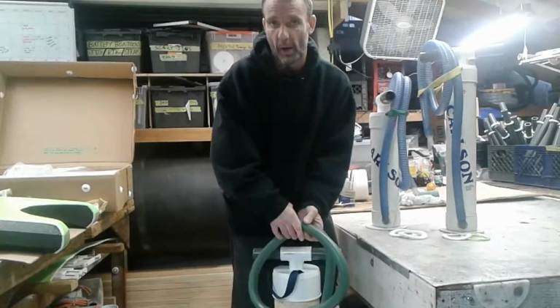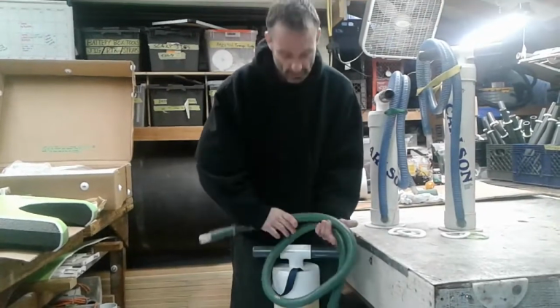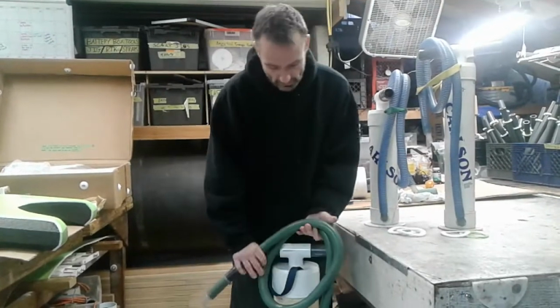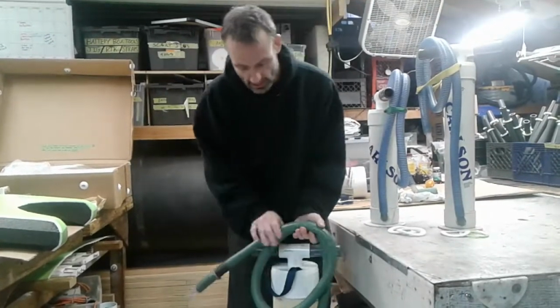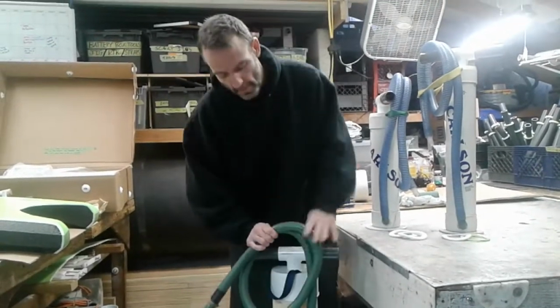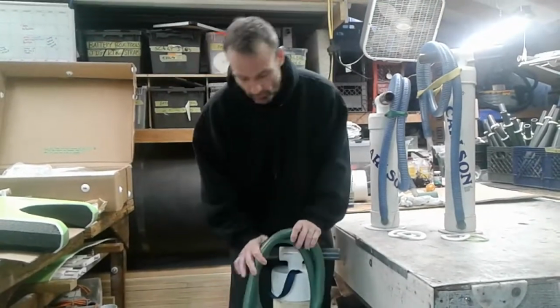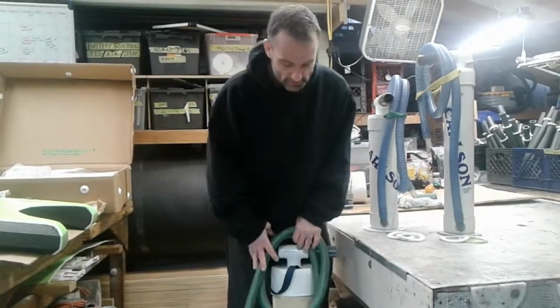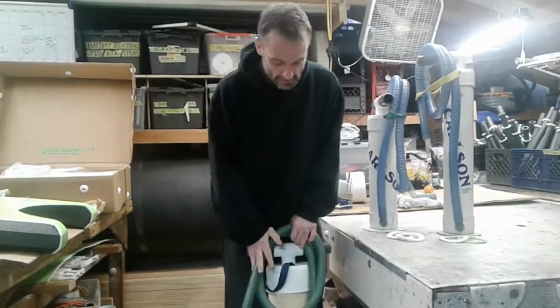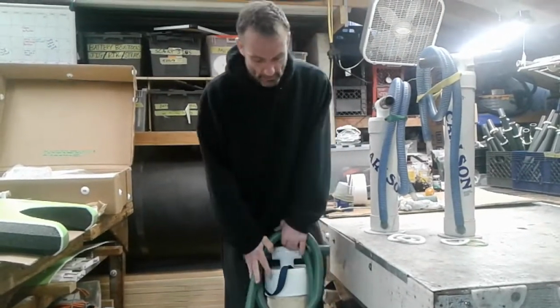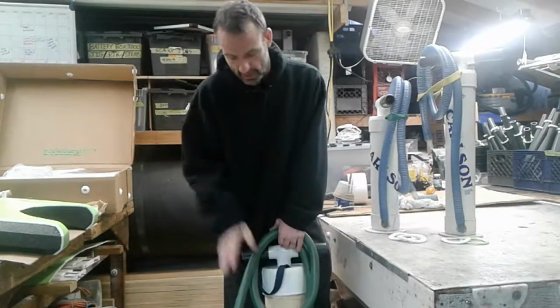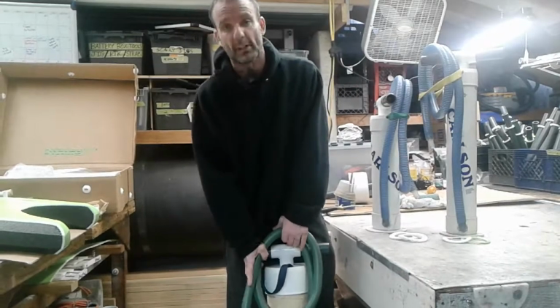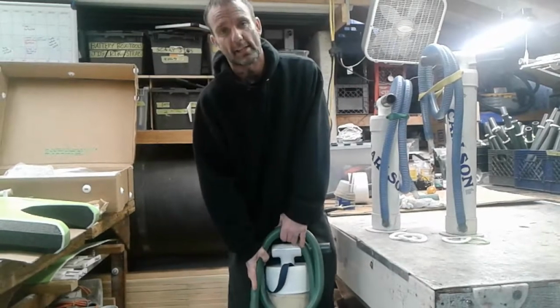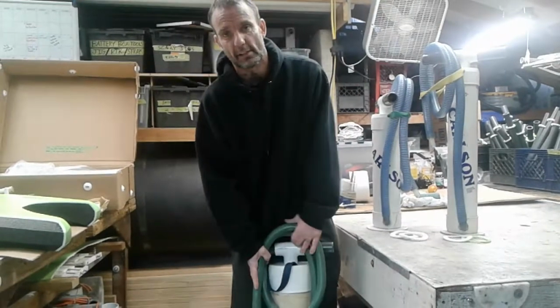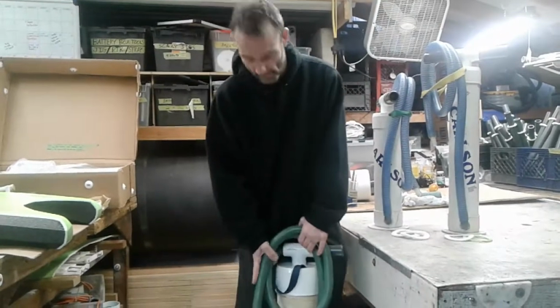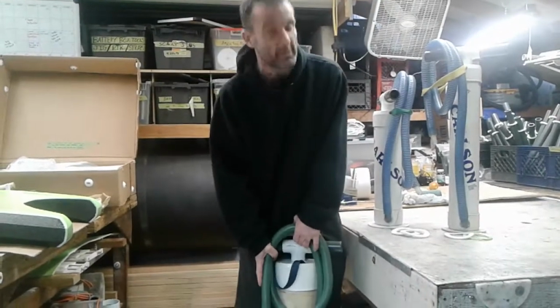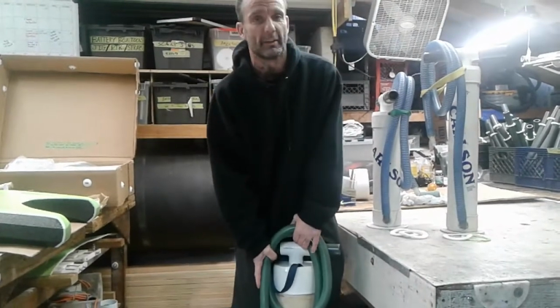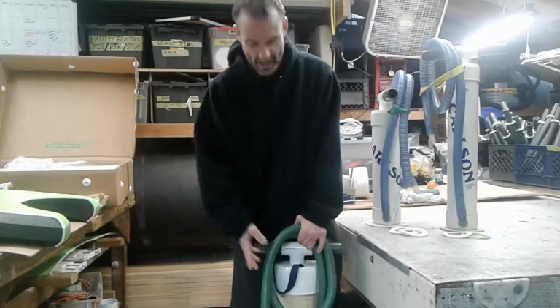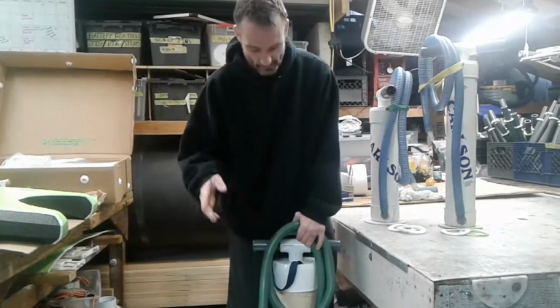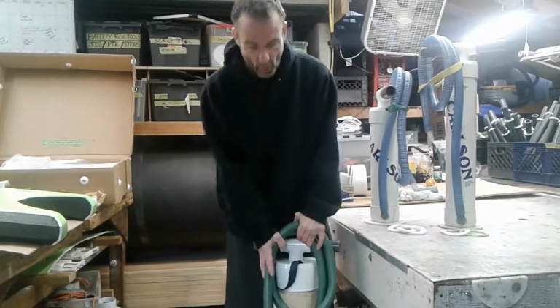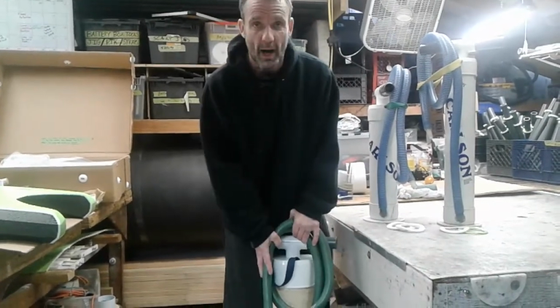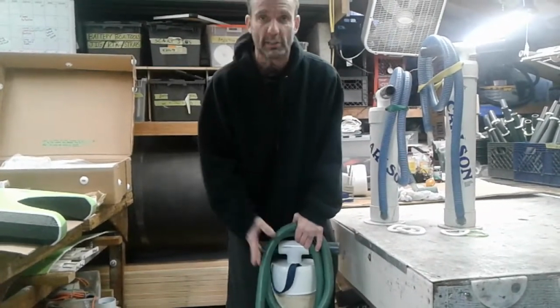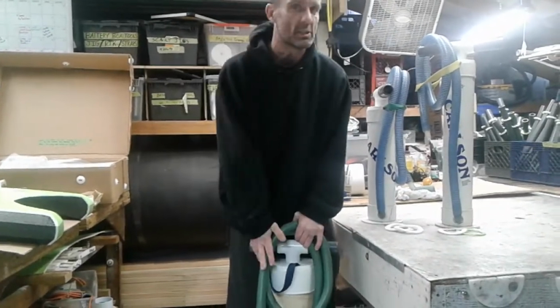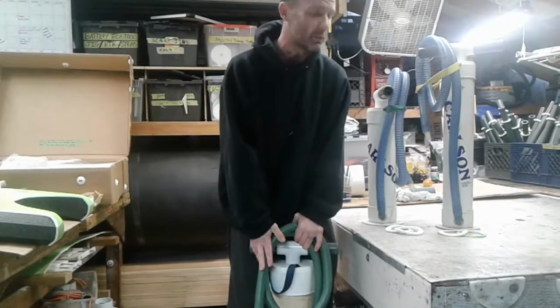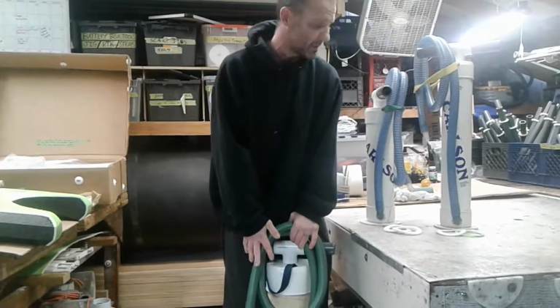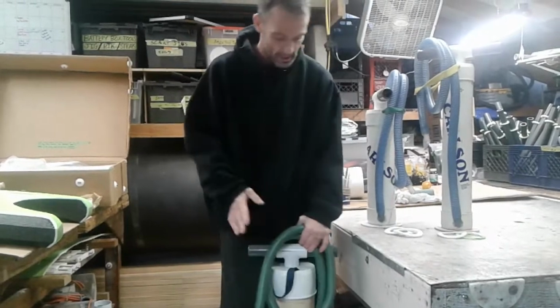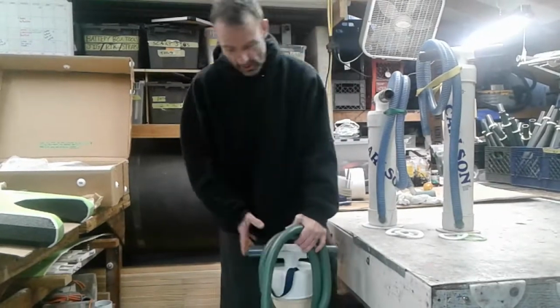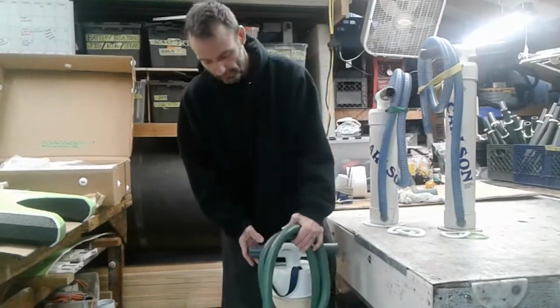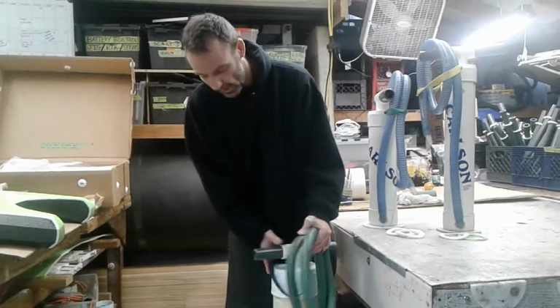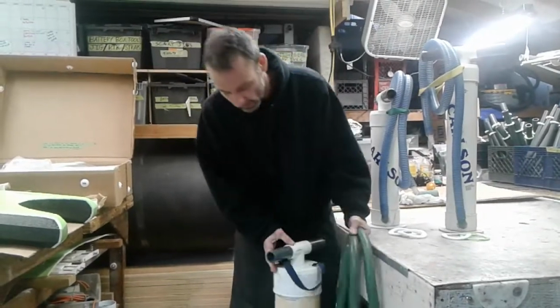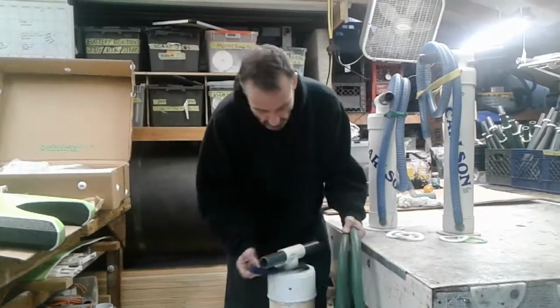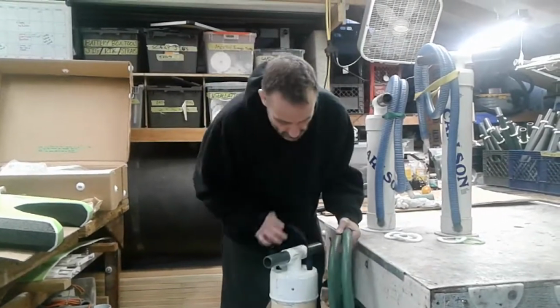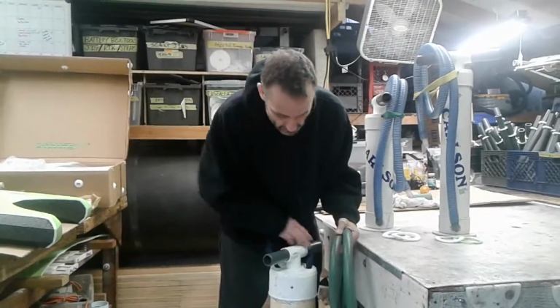If you have a six inch pump and it's got a green hose like this, your pump is very old. These are older models — these are the ones that we used to grease.